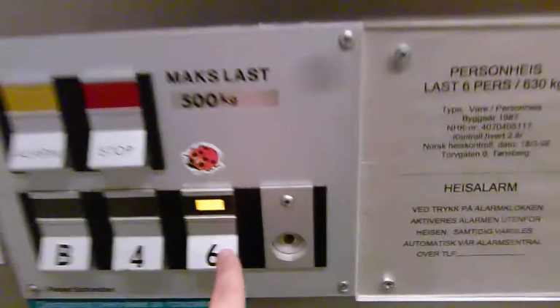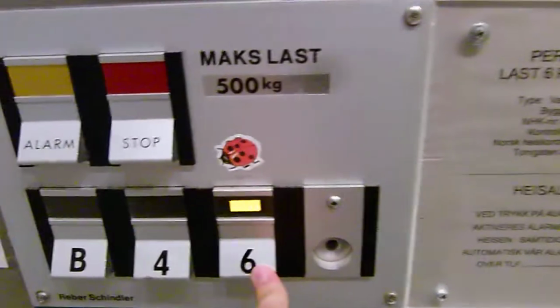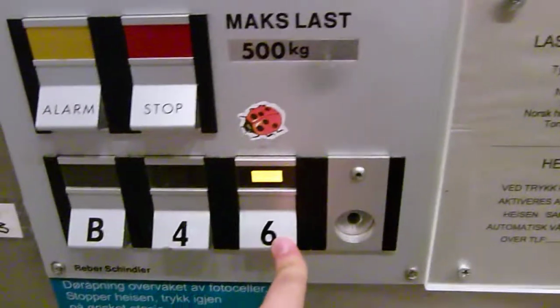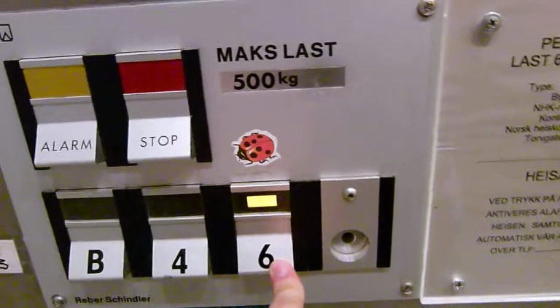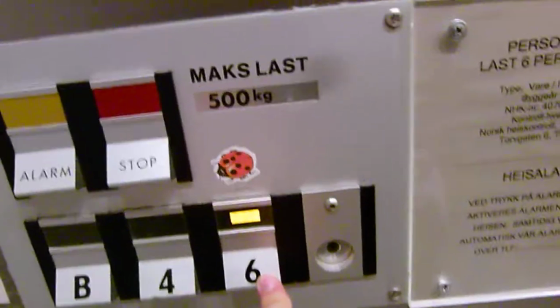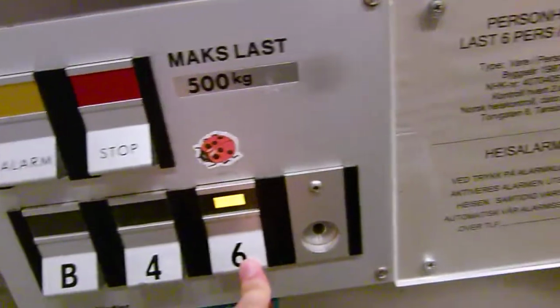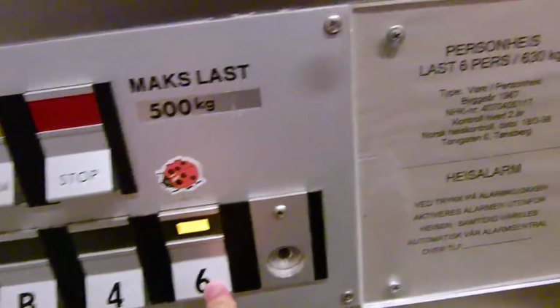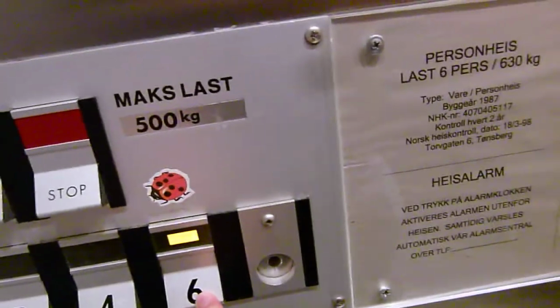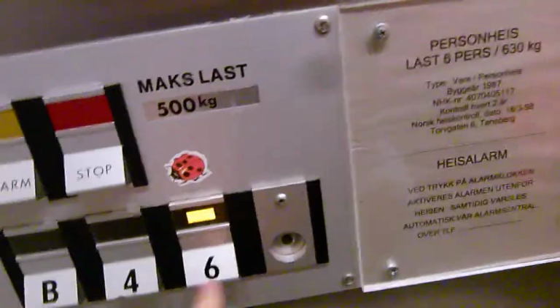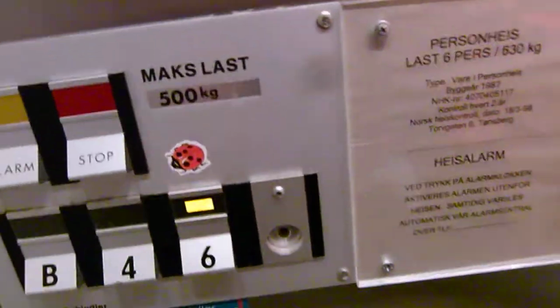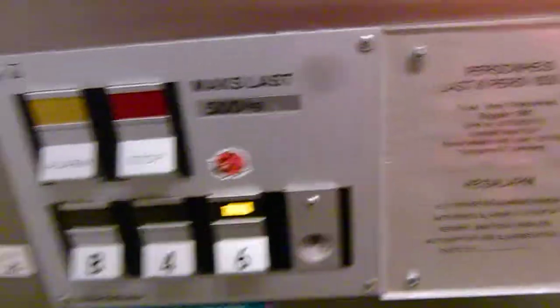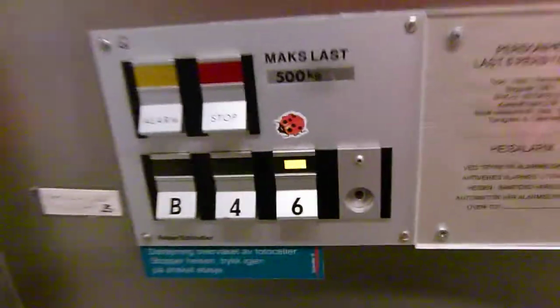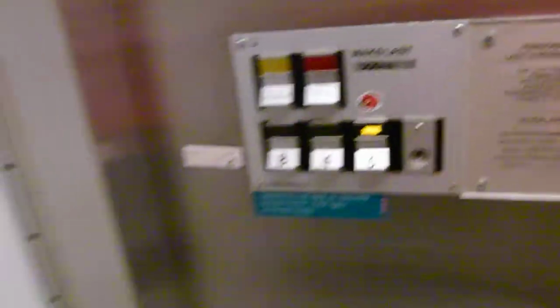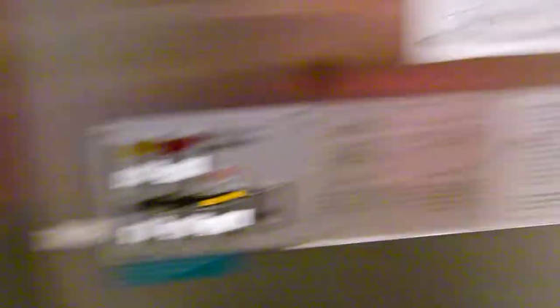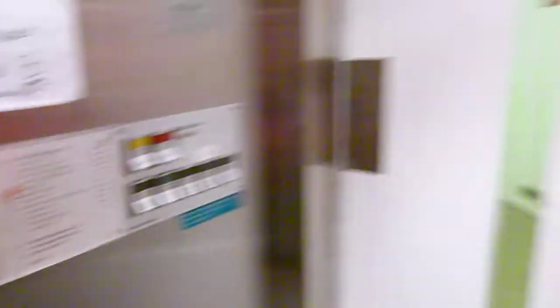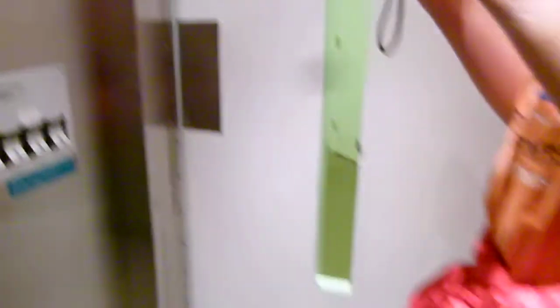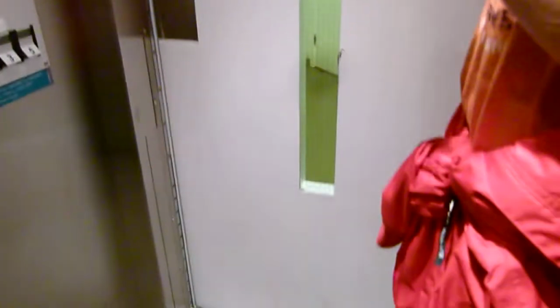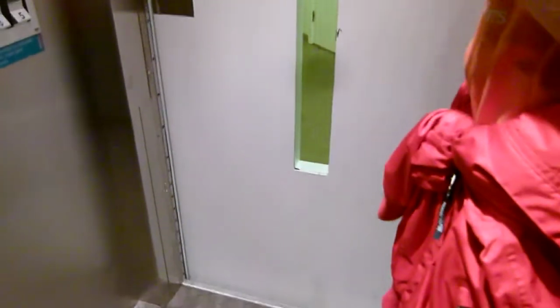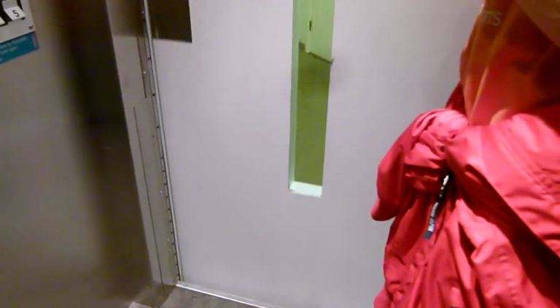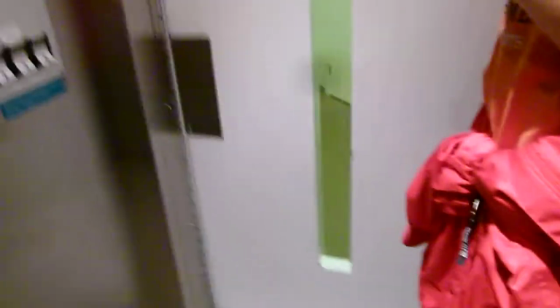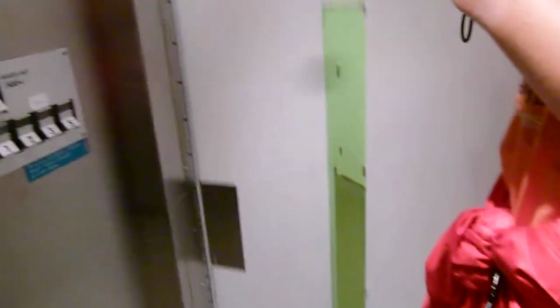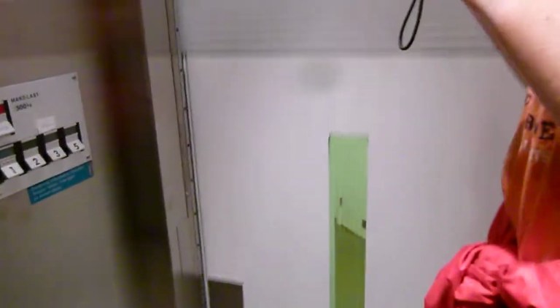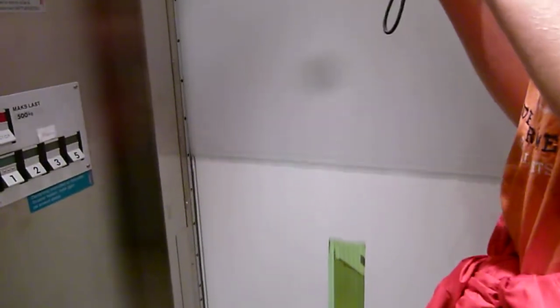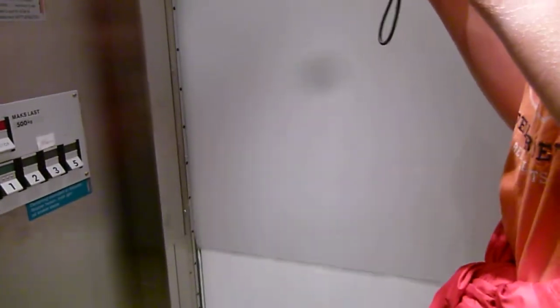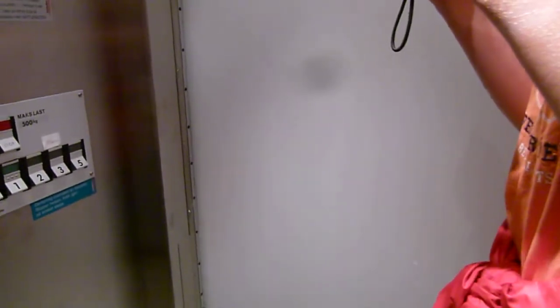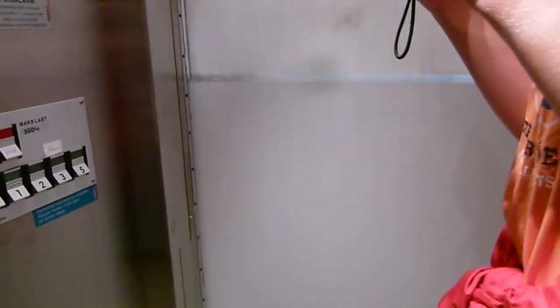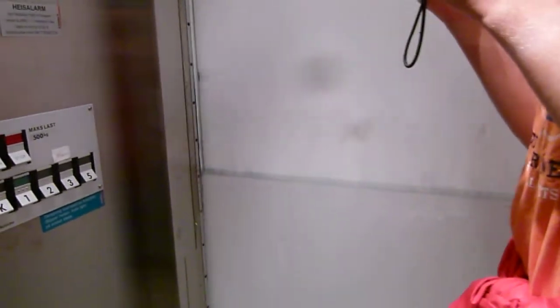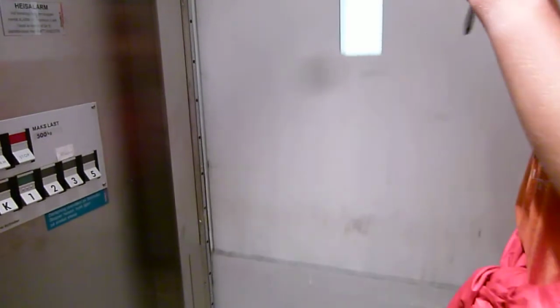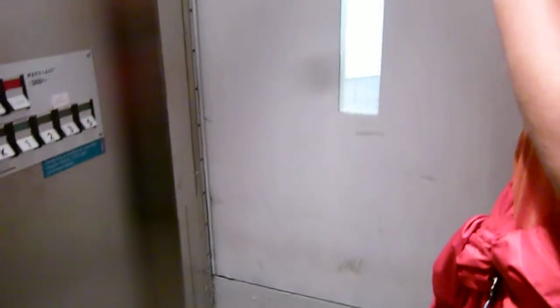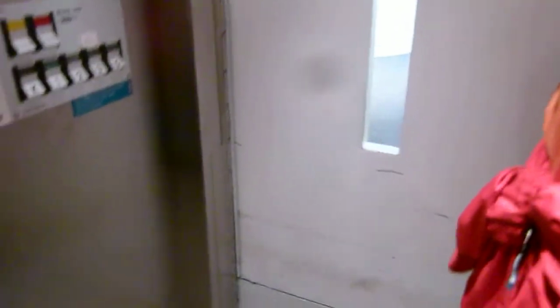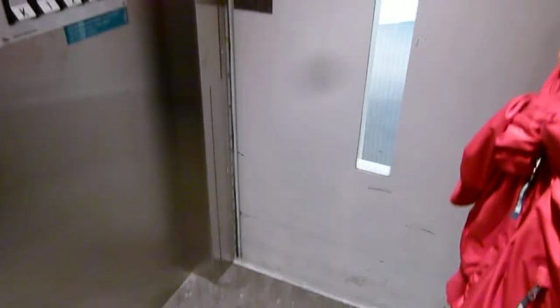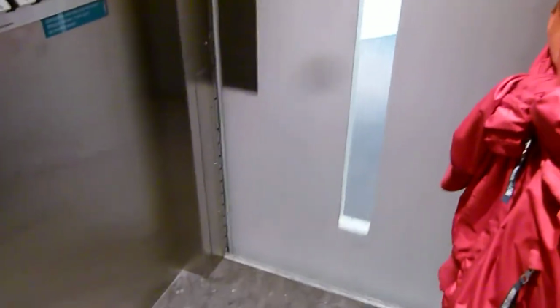Did you press floor 6? Yes. Okay. Going to the top floor. This is a high hydraulic — pretty fast.